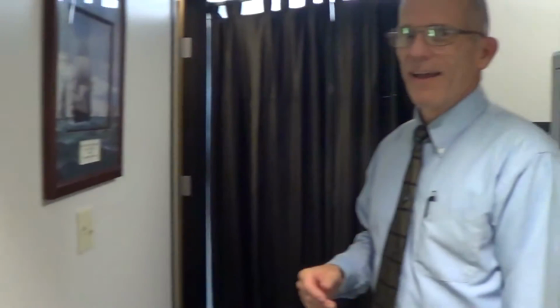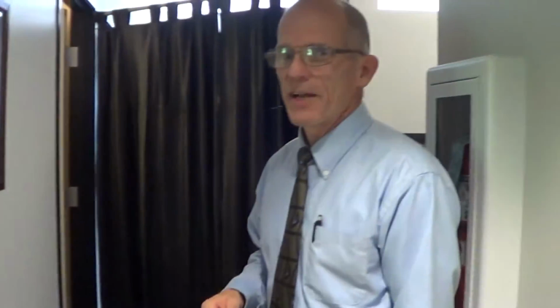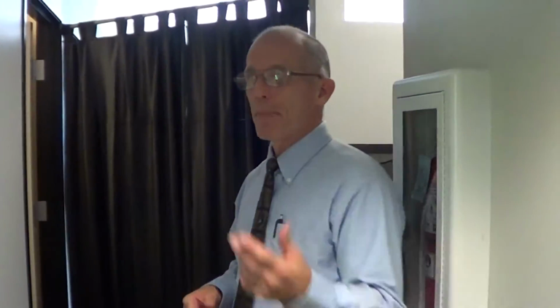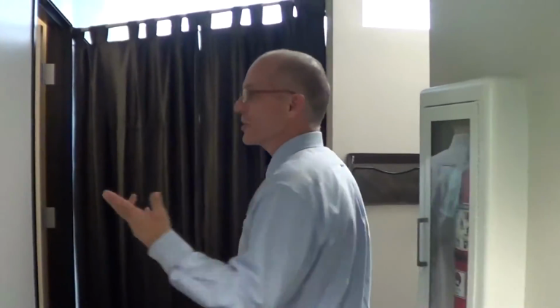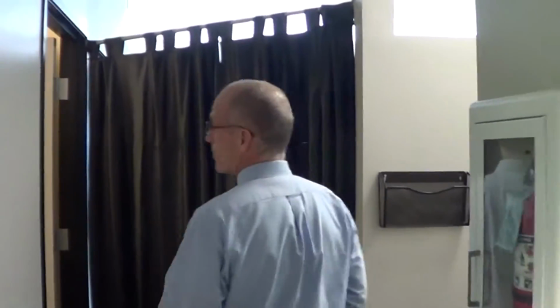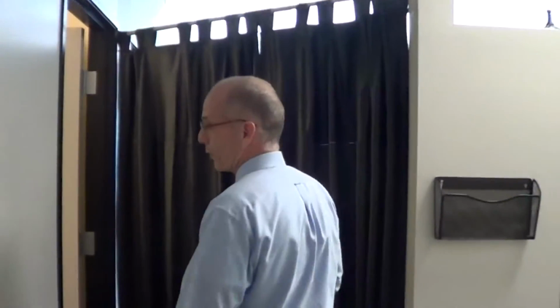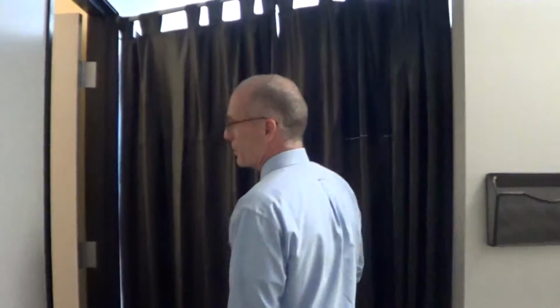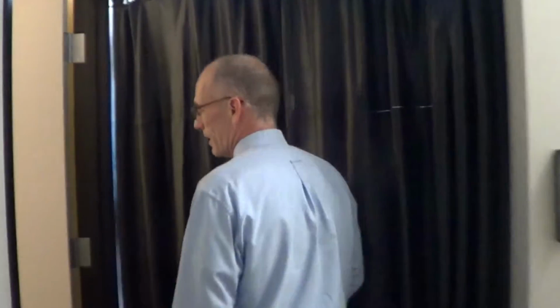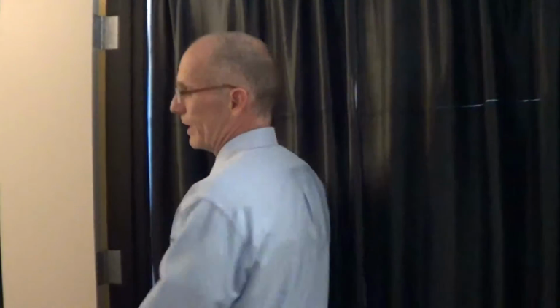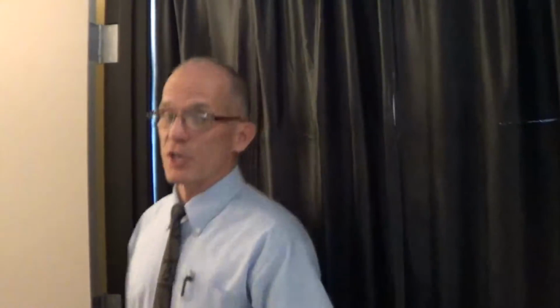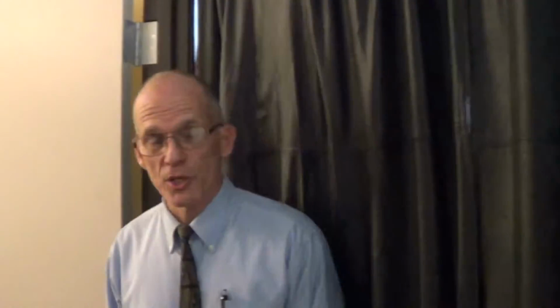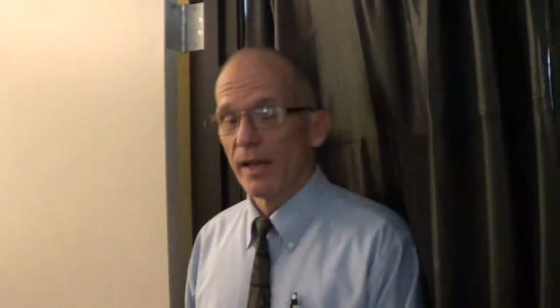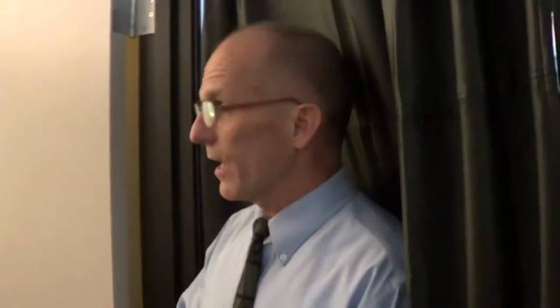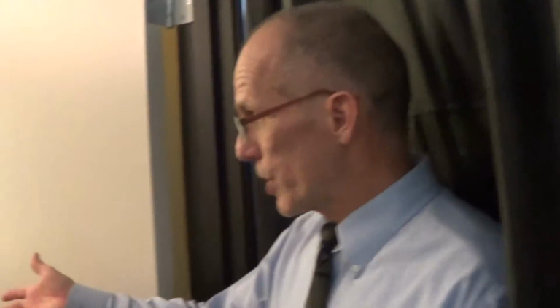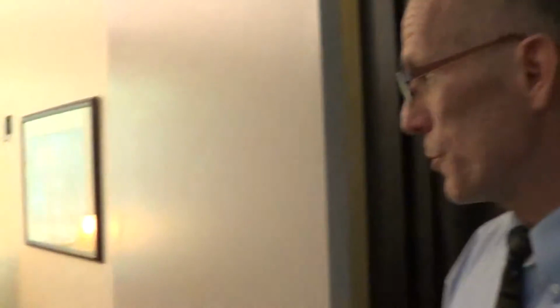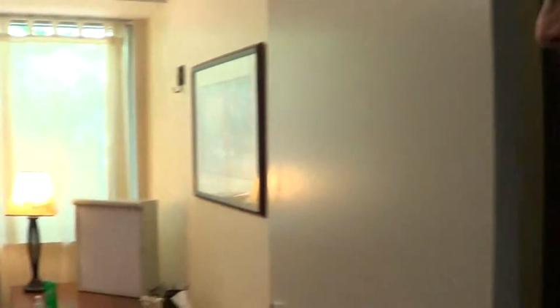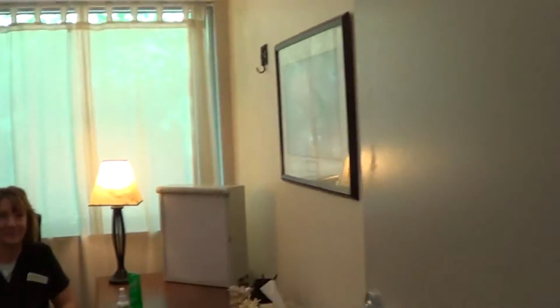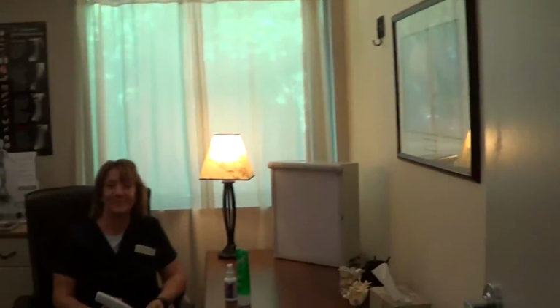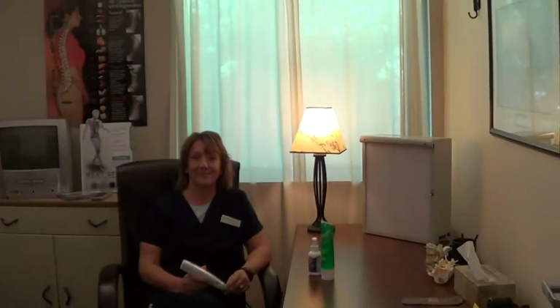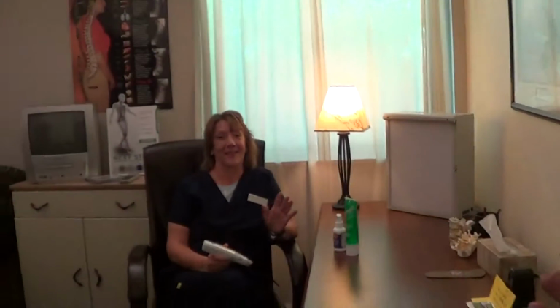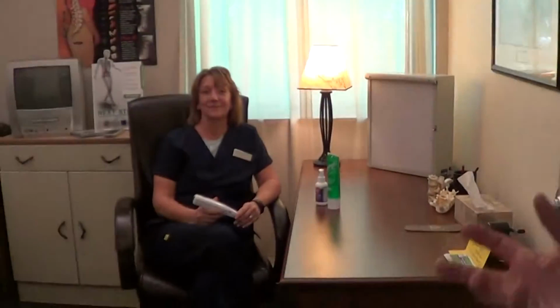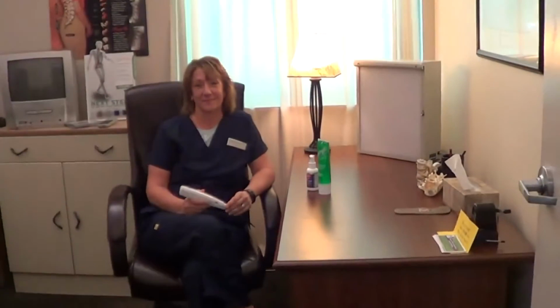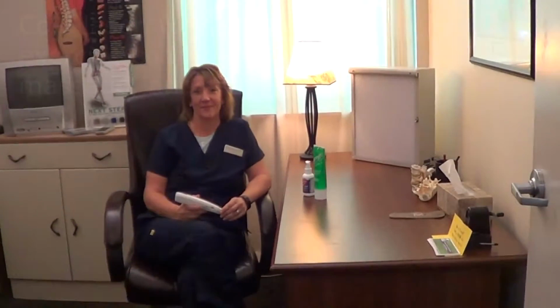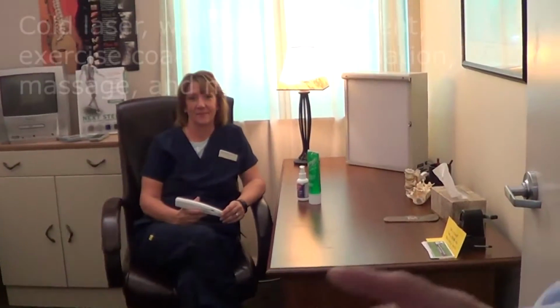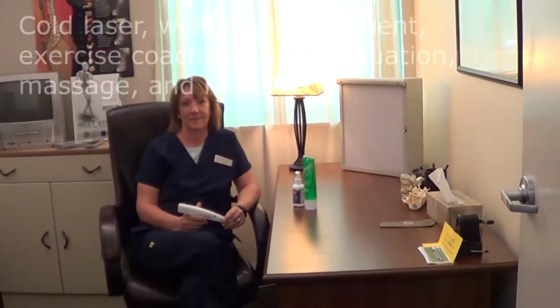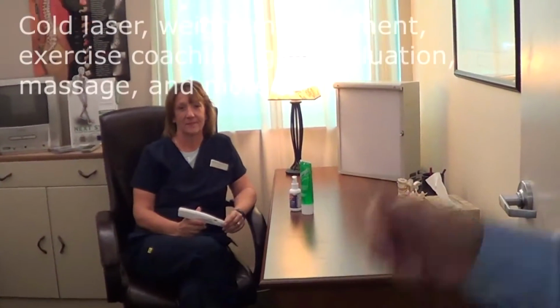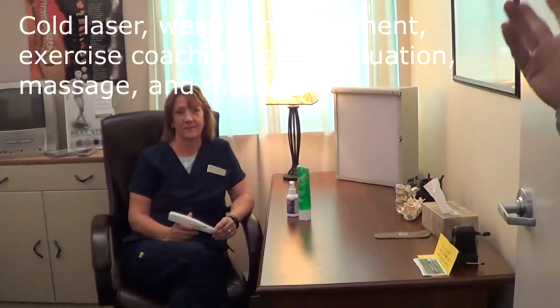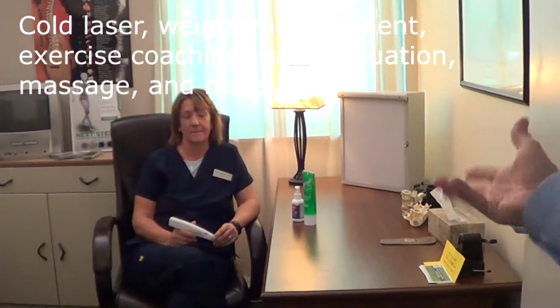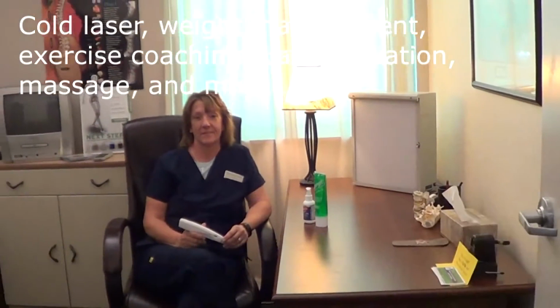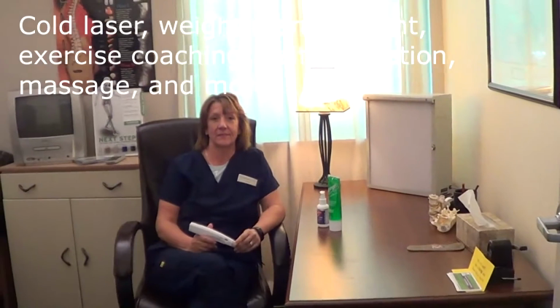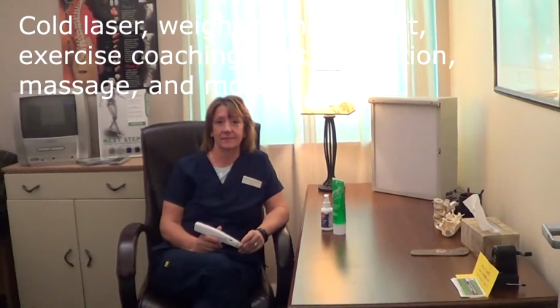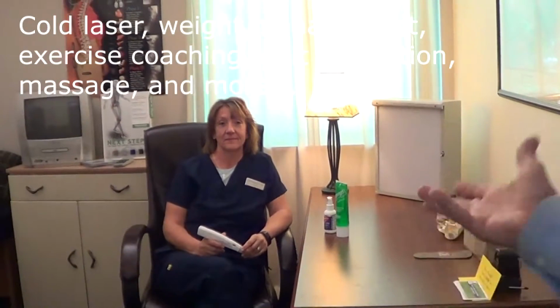Our next stop is our report room, and we do a lot of patient education here. And here's Jackie — she's one of our assistants. She does a lot of our supportive procedures, such as our weight loss programs and cold laser. So that's Jackie.